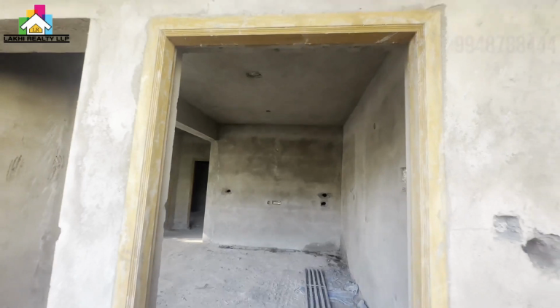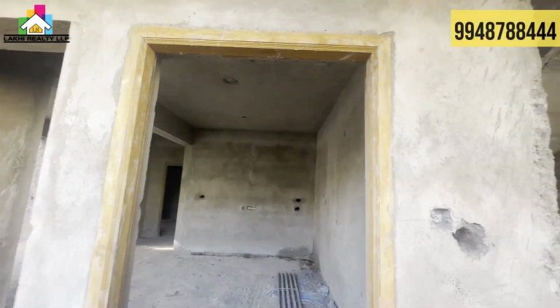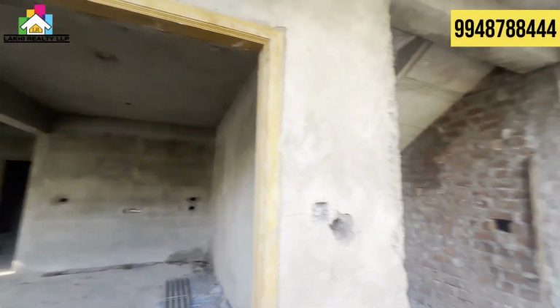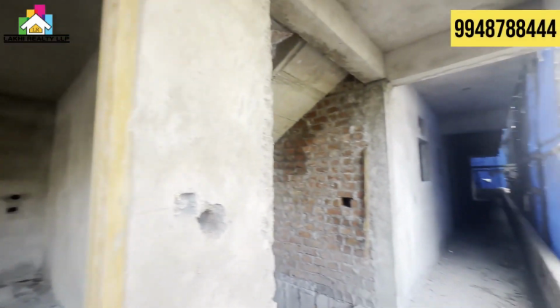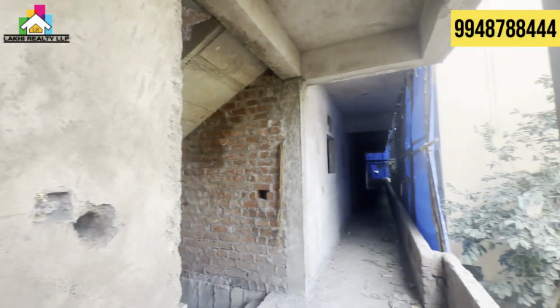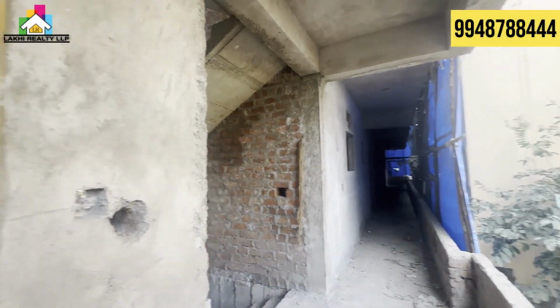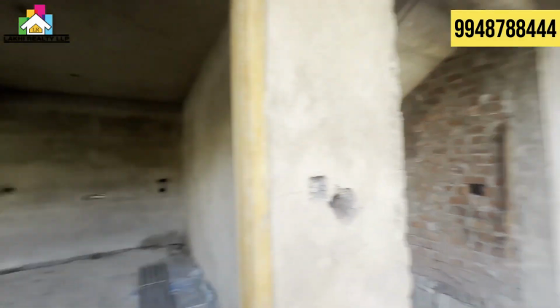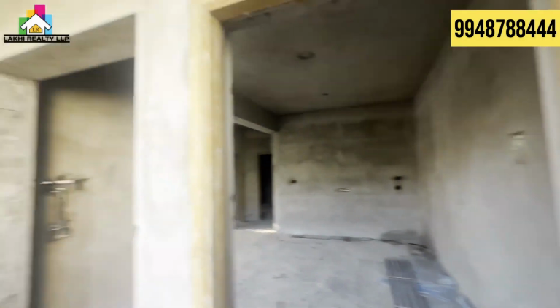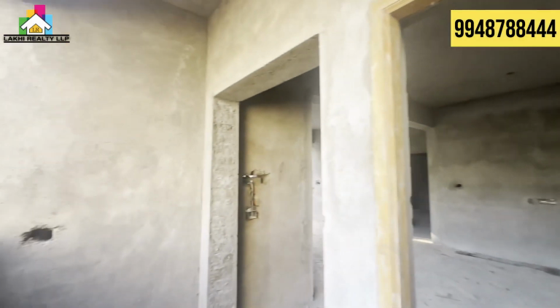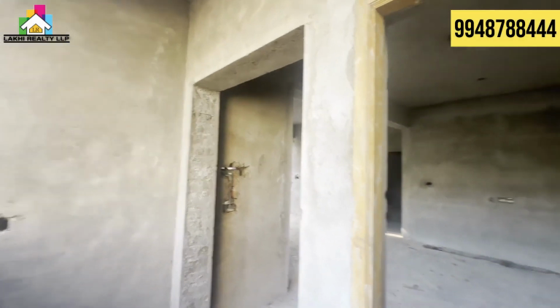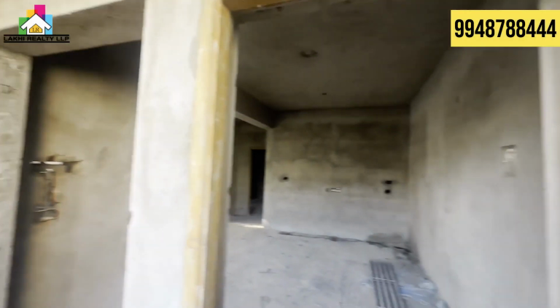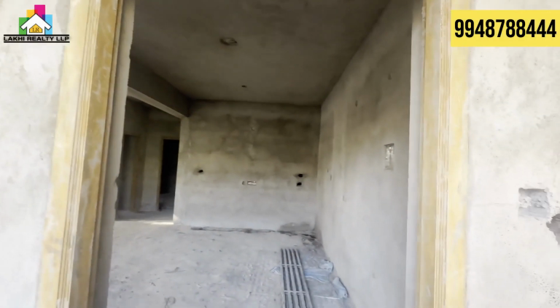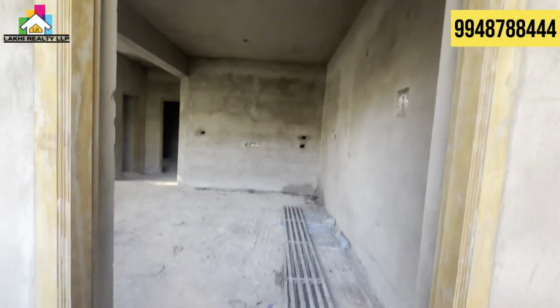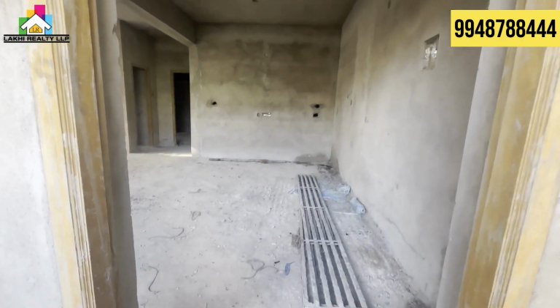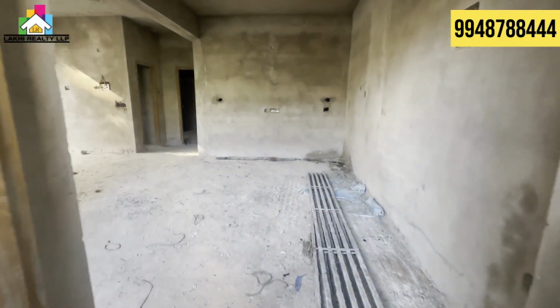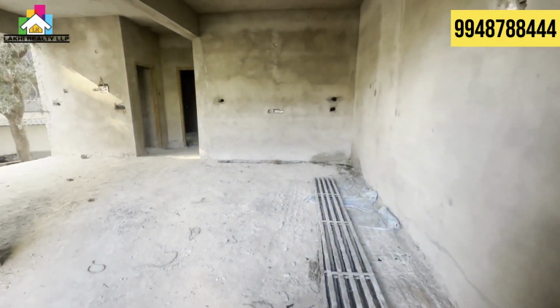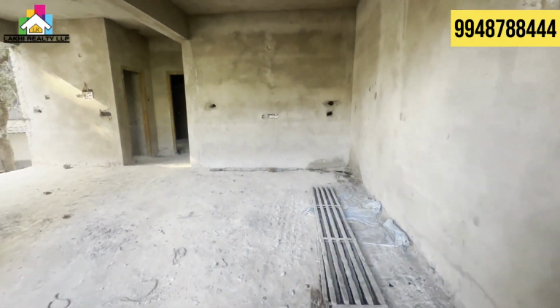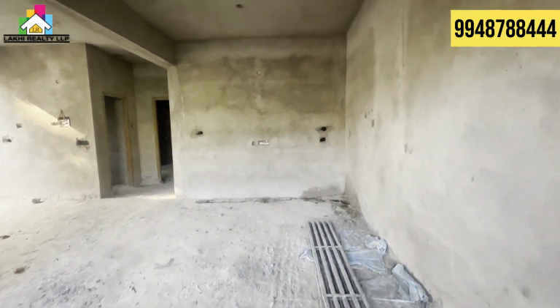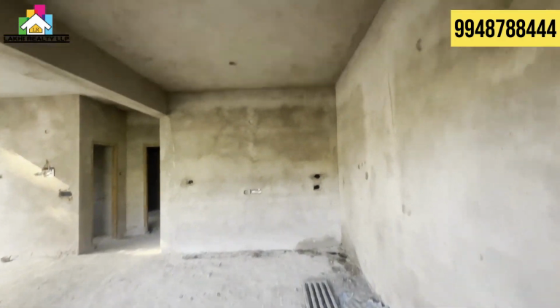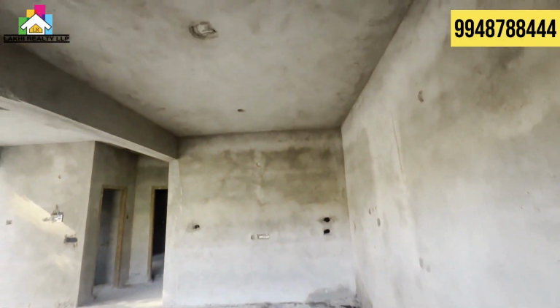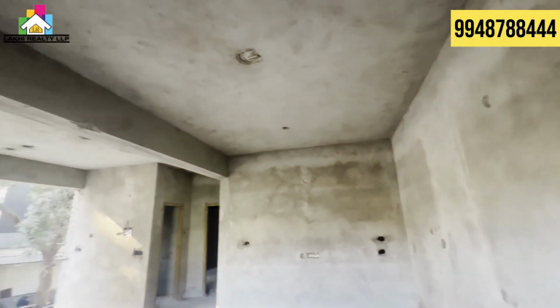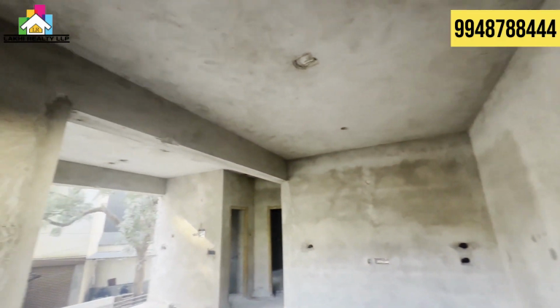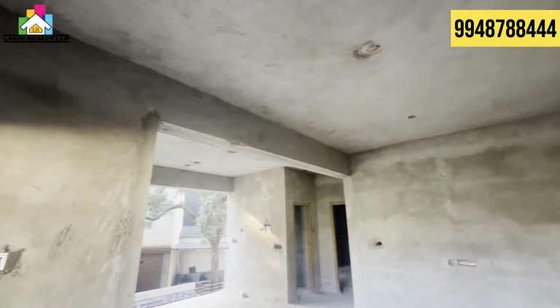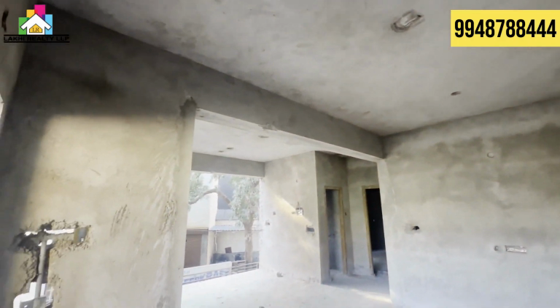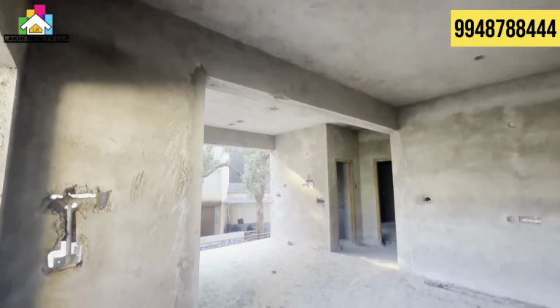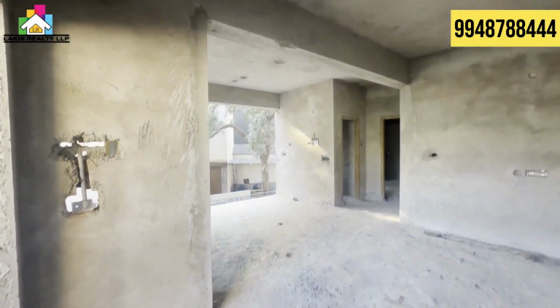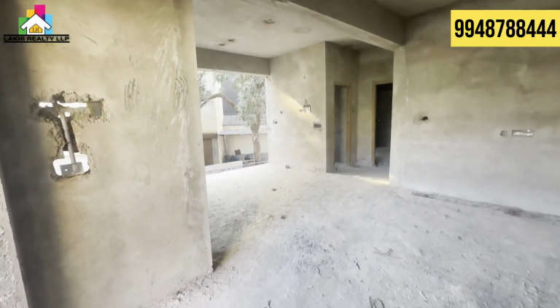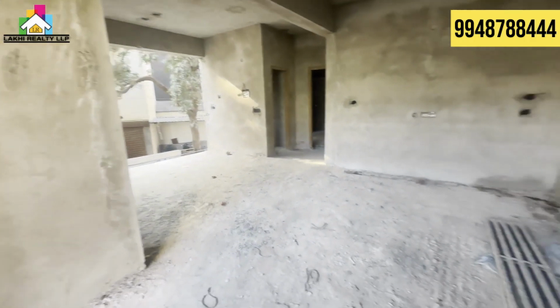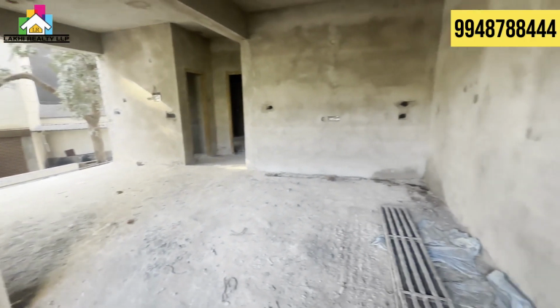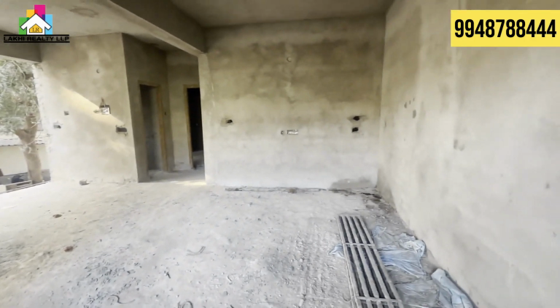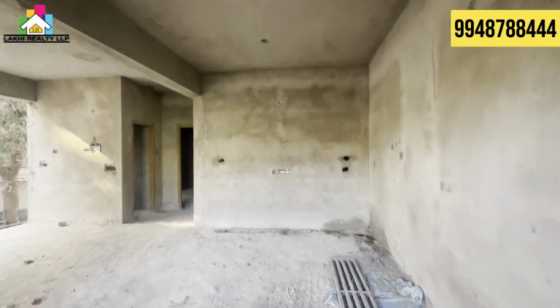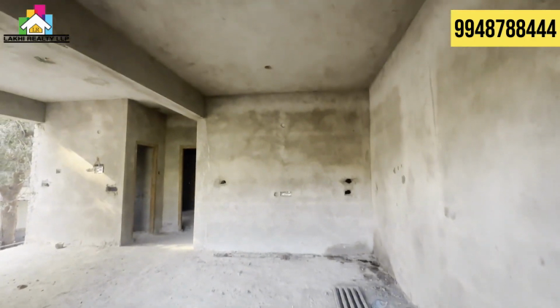Hello friends! Welcome to our channel LAKARI ALTI LLP. I am in Kukatpalli location. Now we are looking at a 2BHK flat and we are looking for some important details.